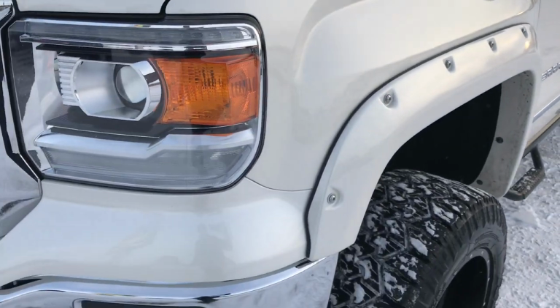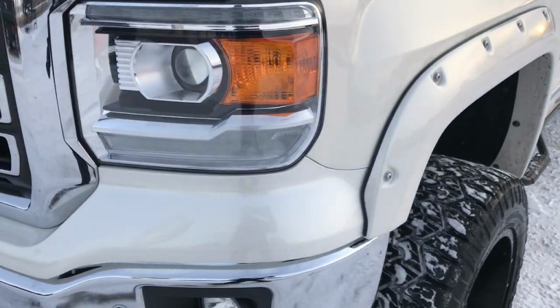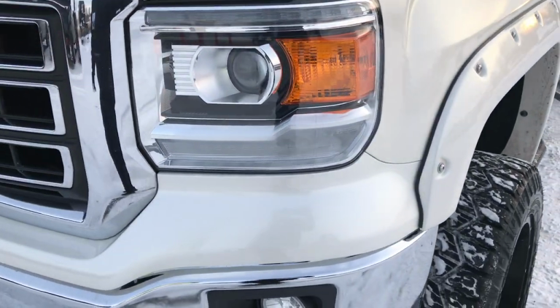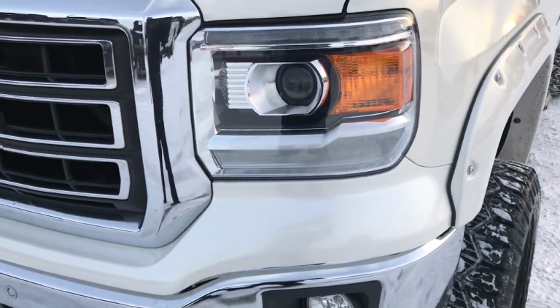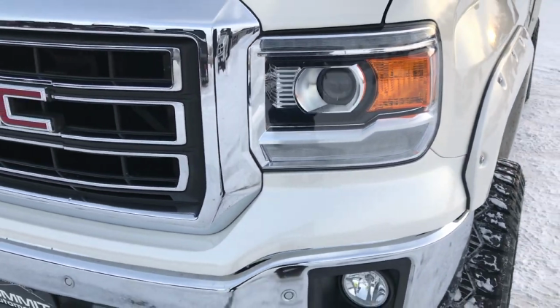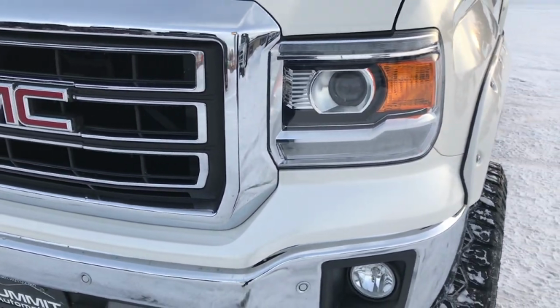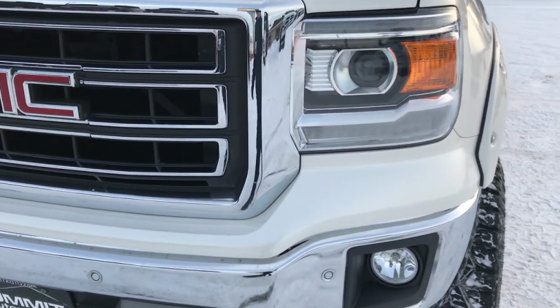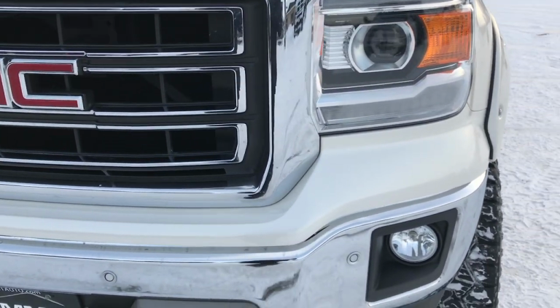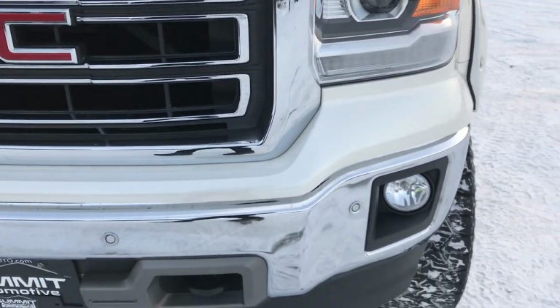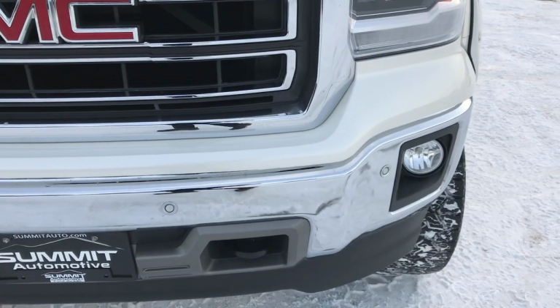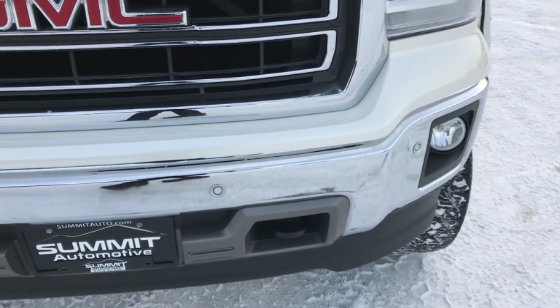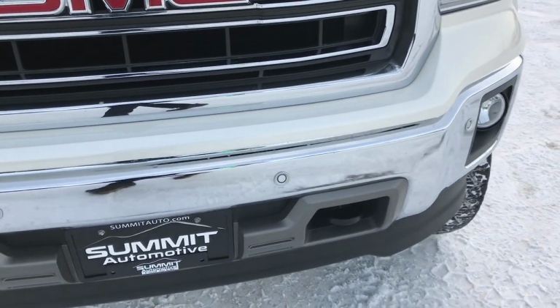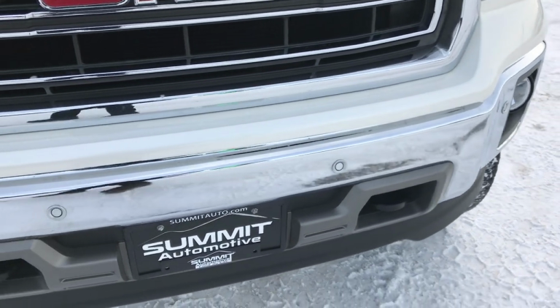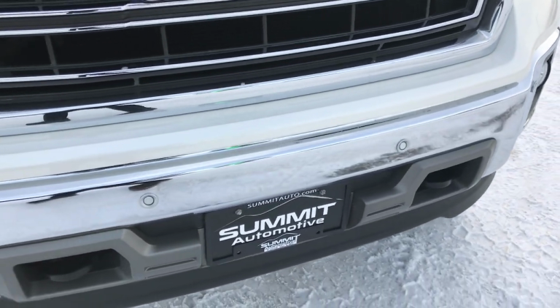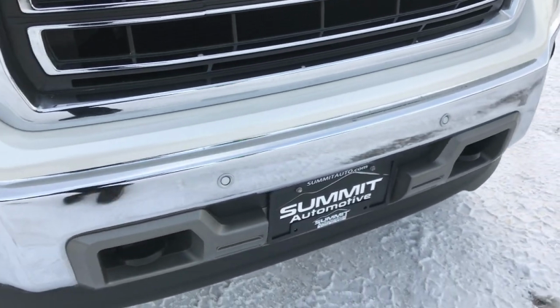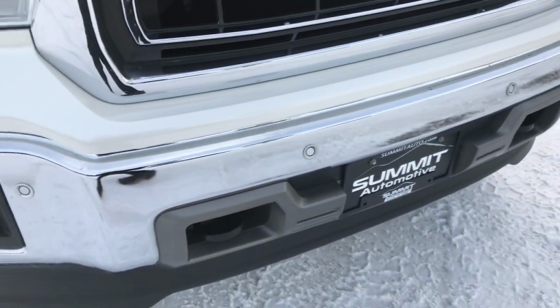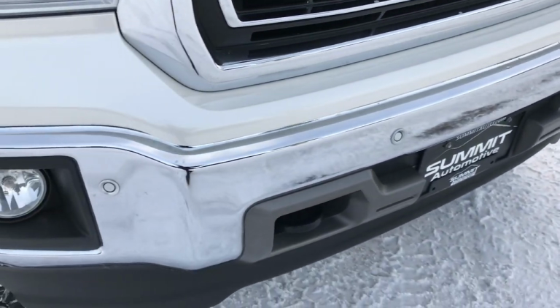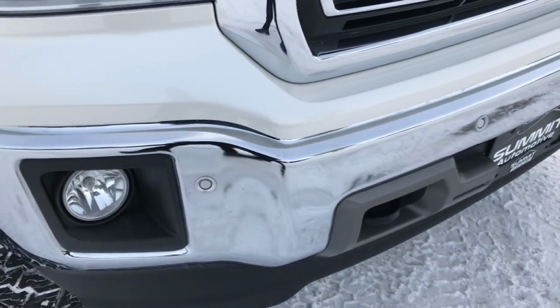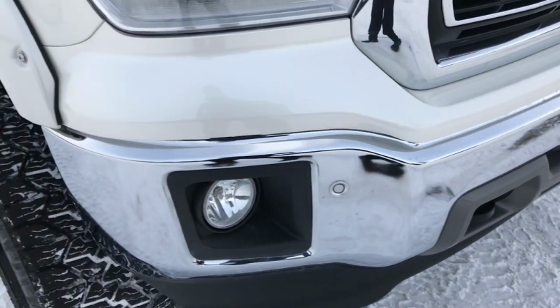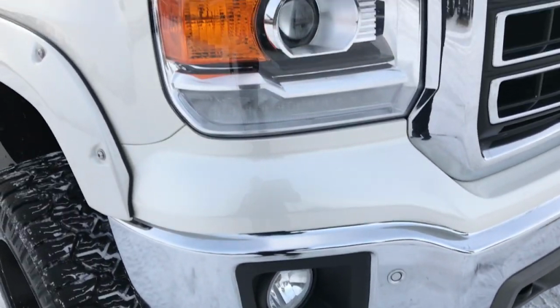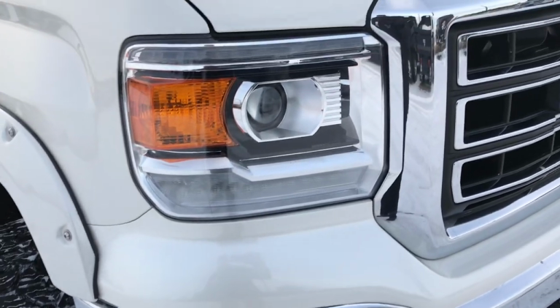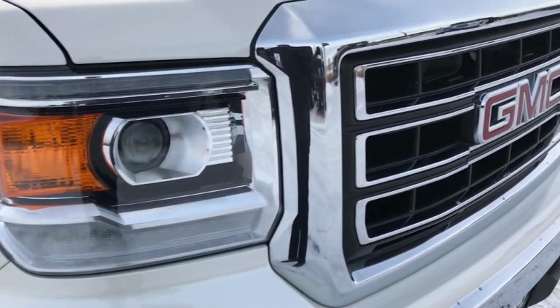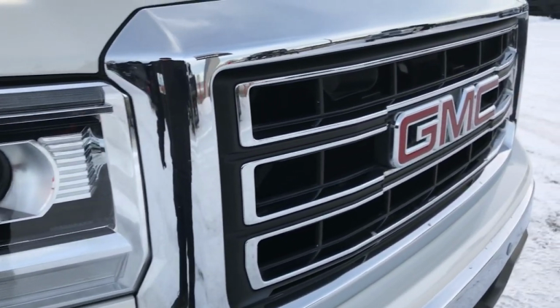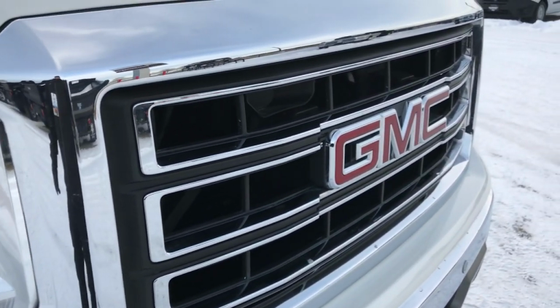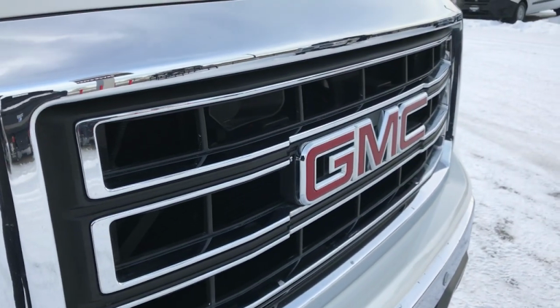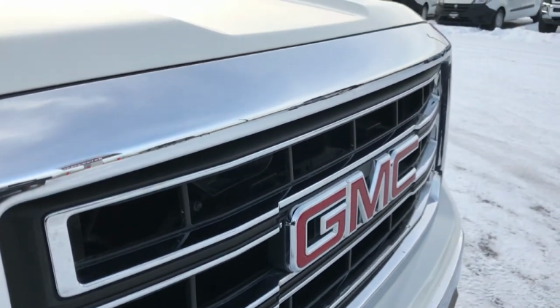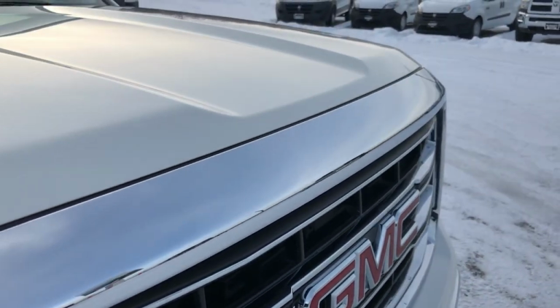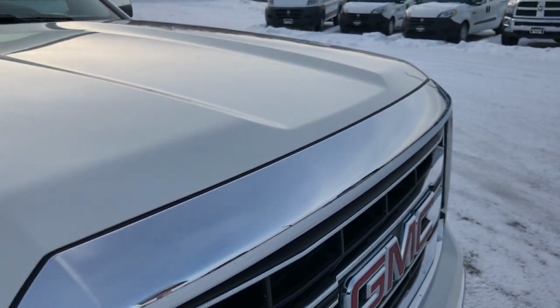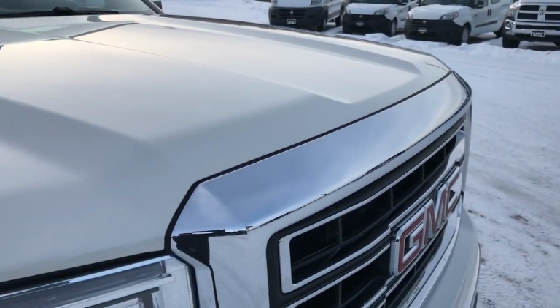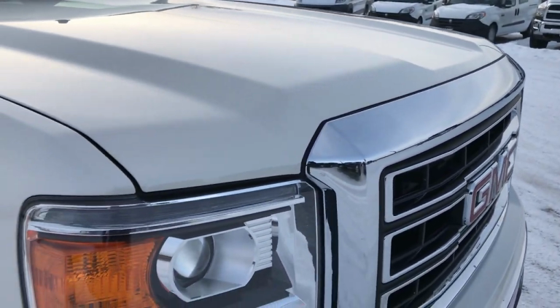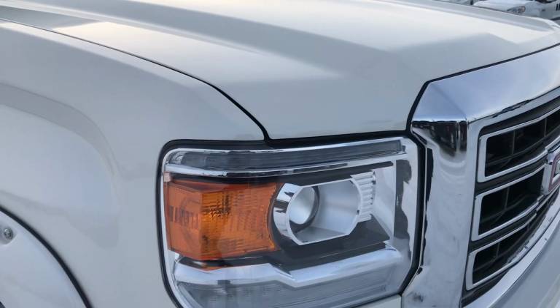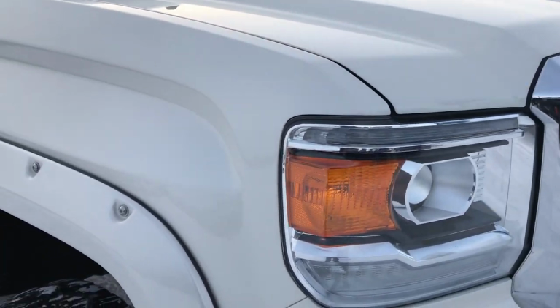It has some good-looking fender flares, LED running lights, projector lamp headlamps, and front bumper sensors. The grille is nice and clean, and I didn't see any dents or dings in the hood.